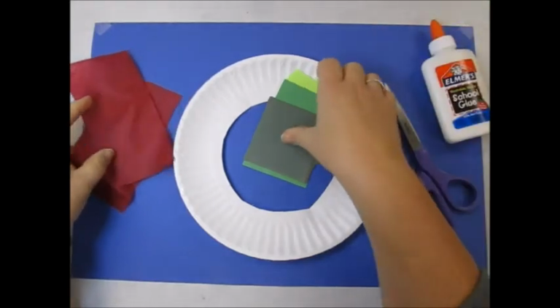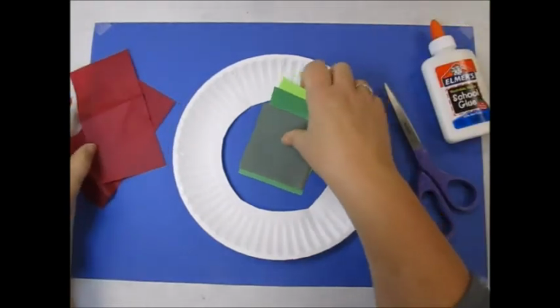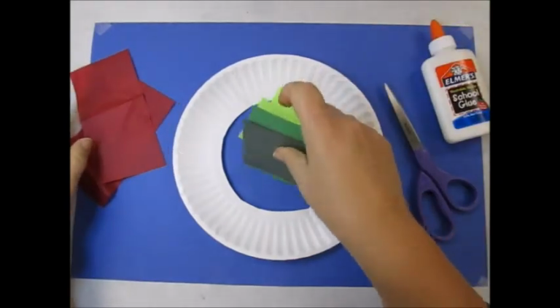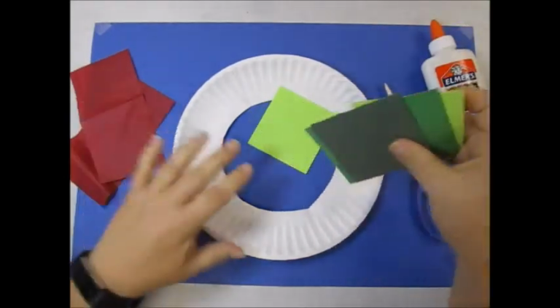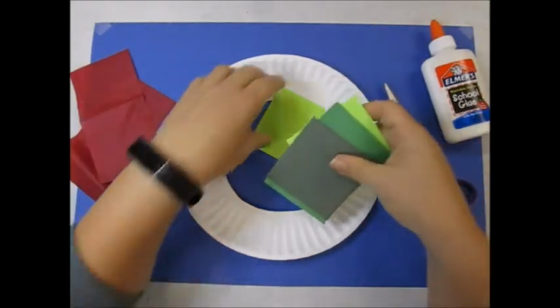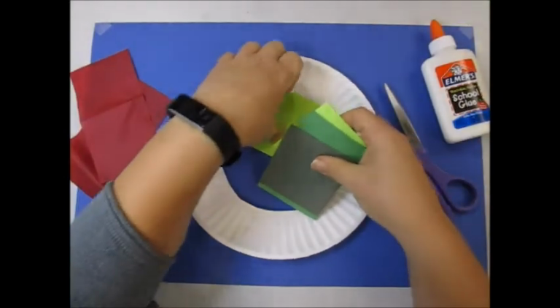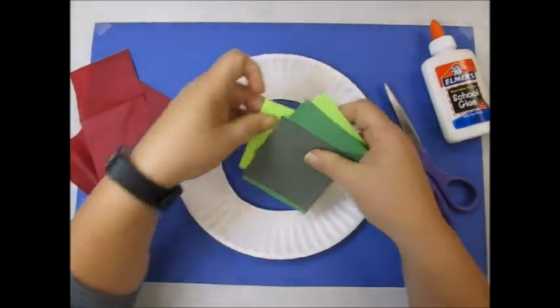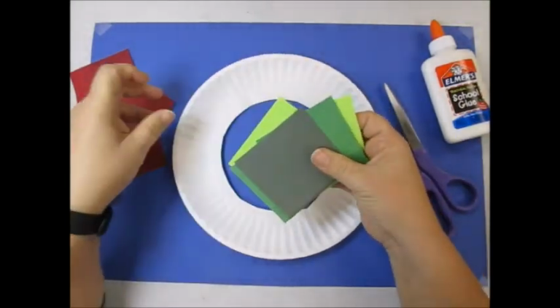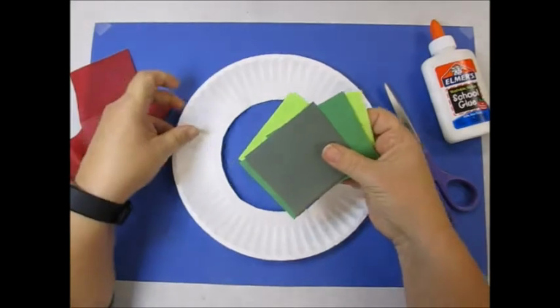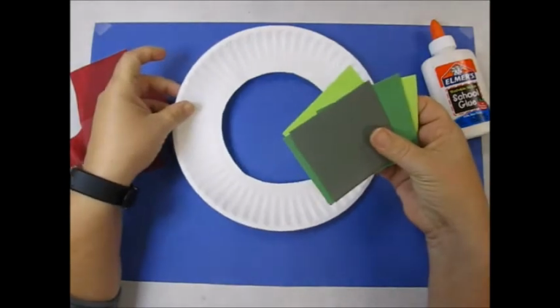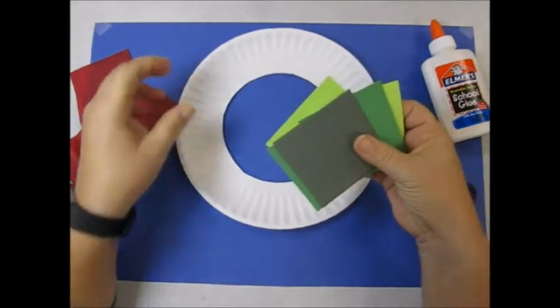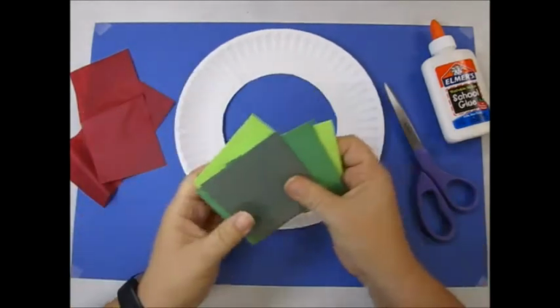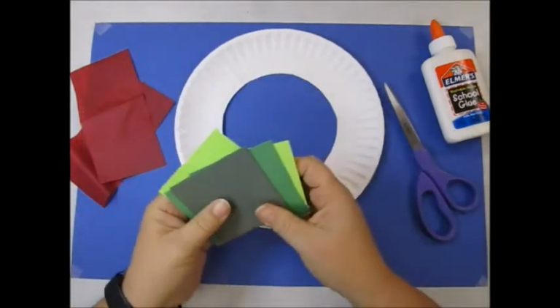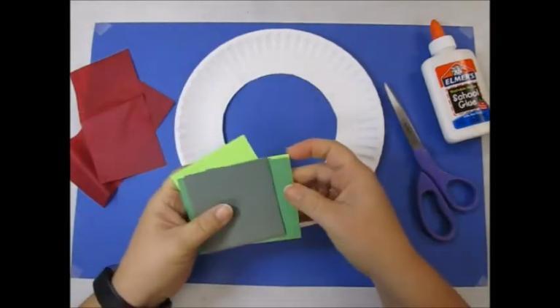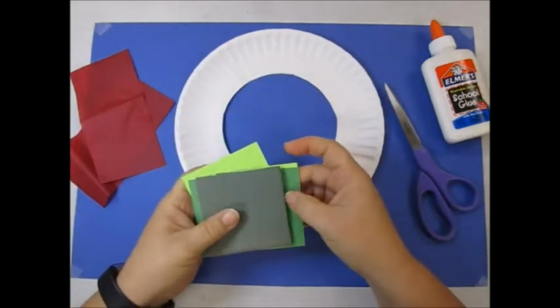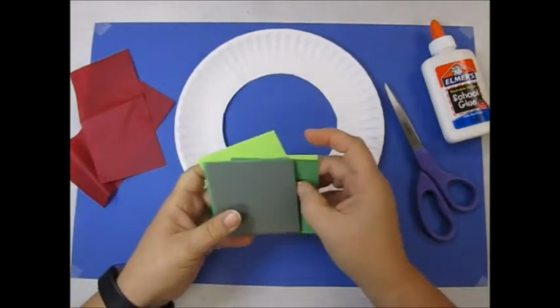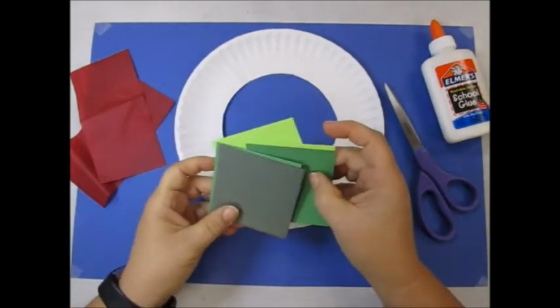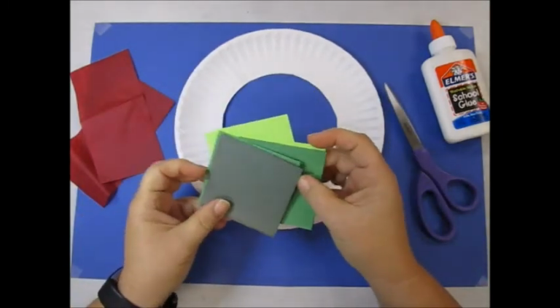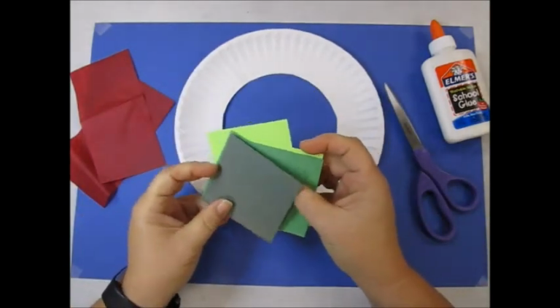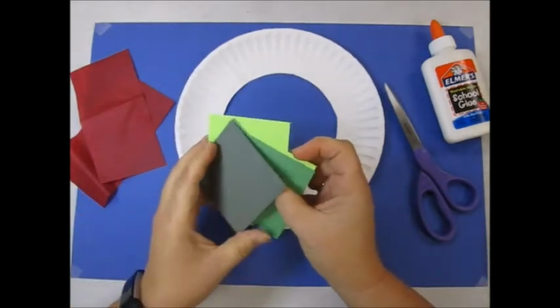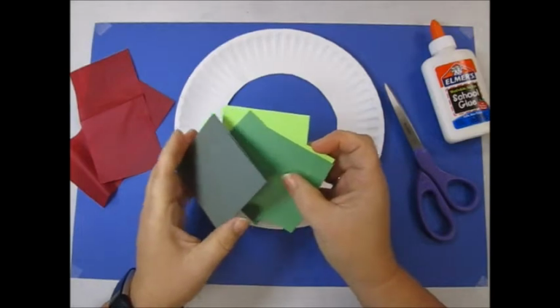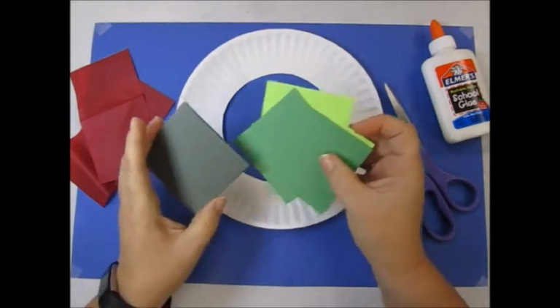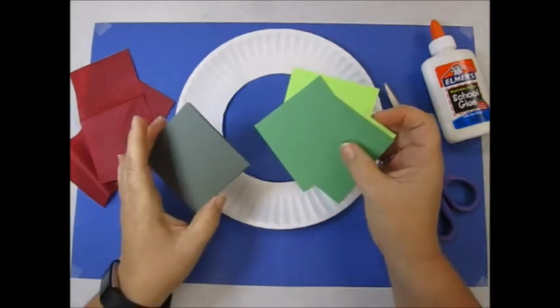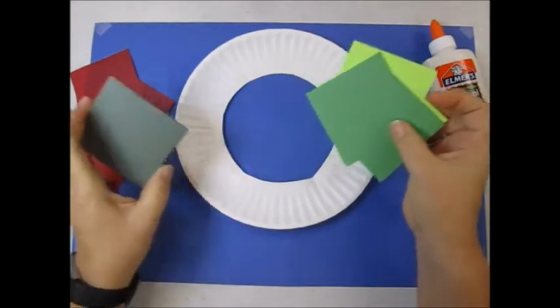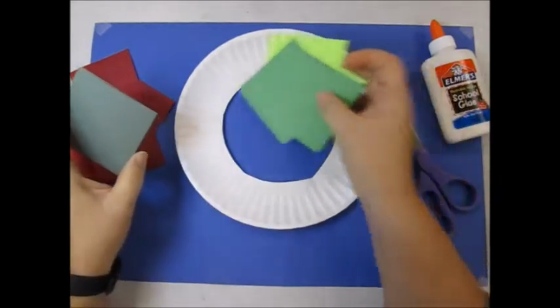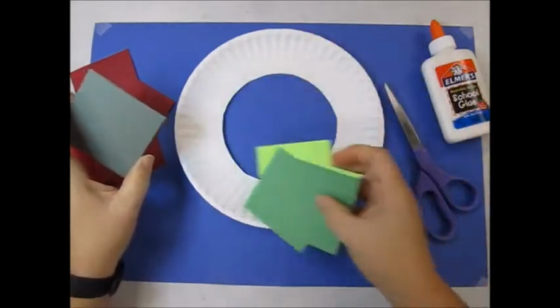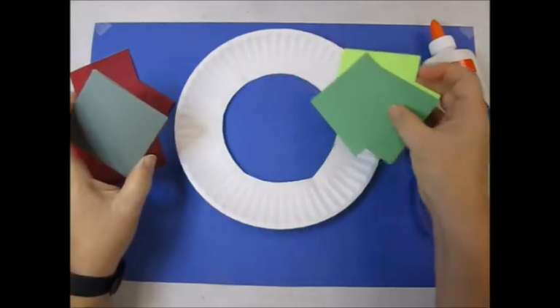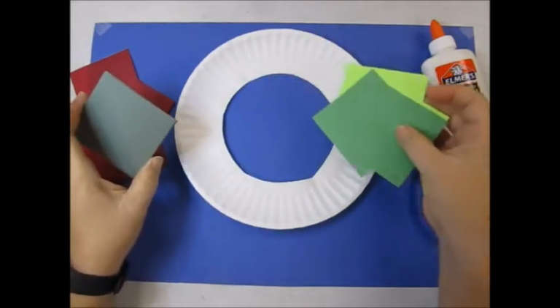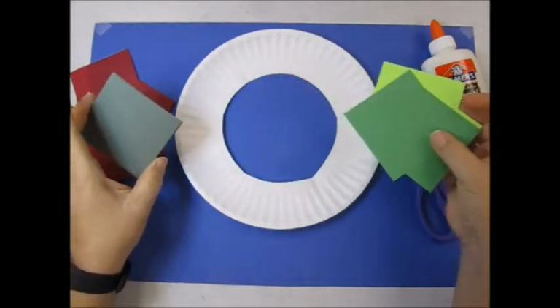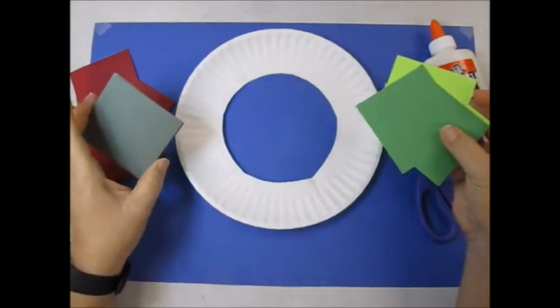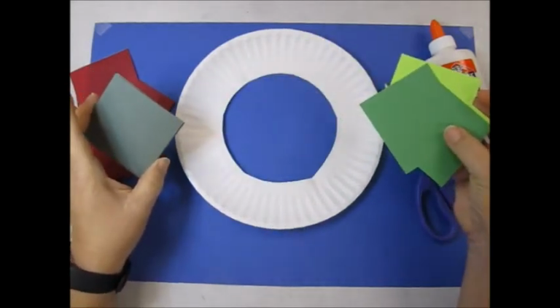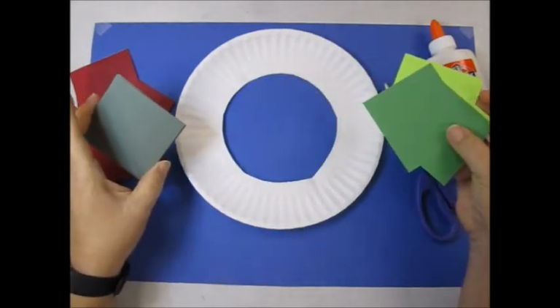We're going to start with the paper plate and the green pieces. A wreath is something that people hang on the door to greet people. It's a never ending circle — it never has an end to it — and it means friendship.